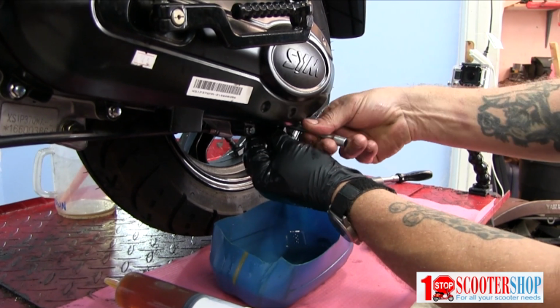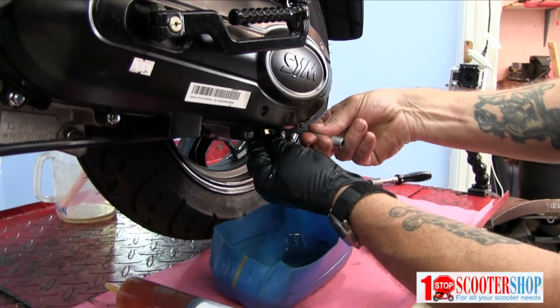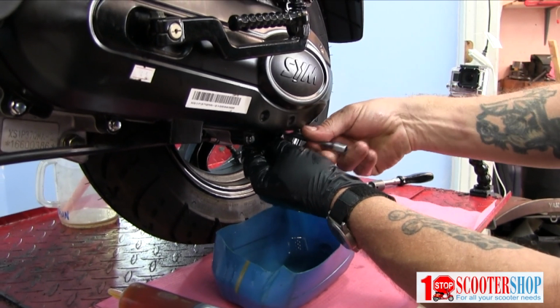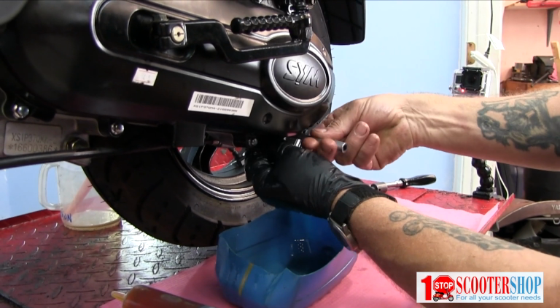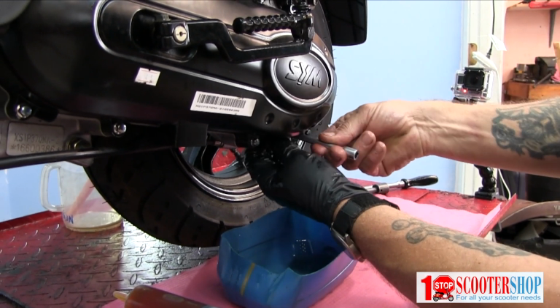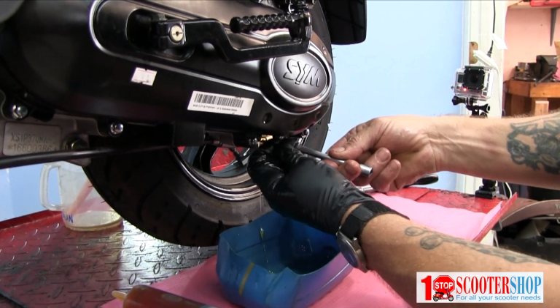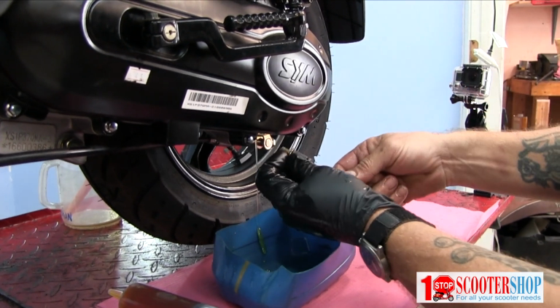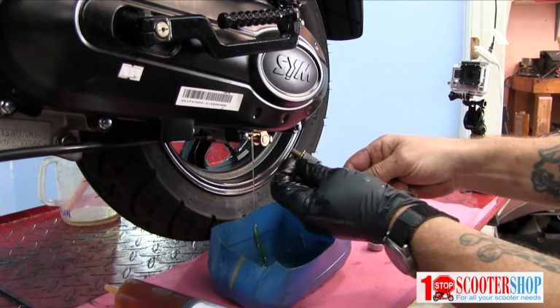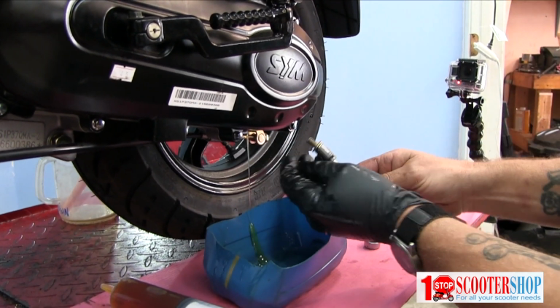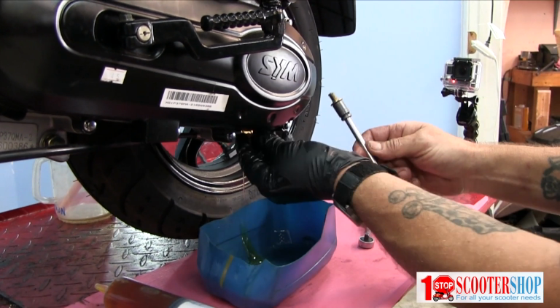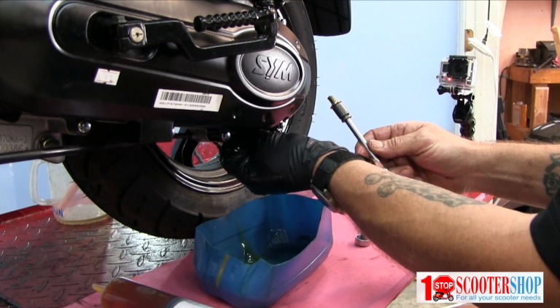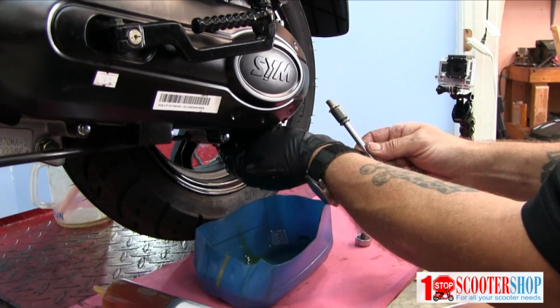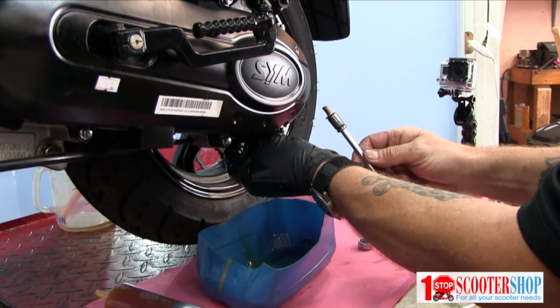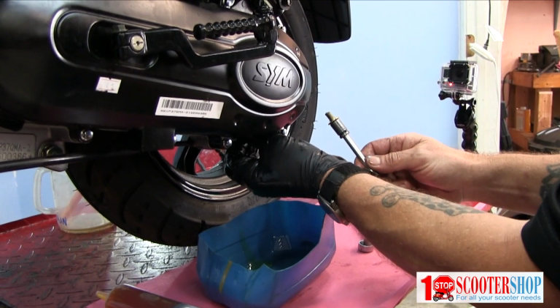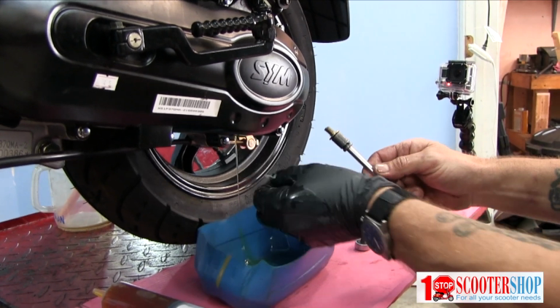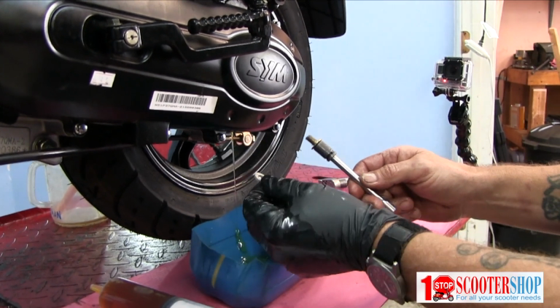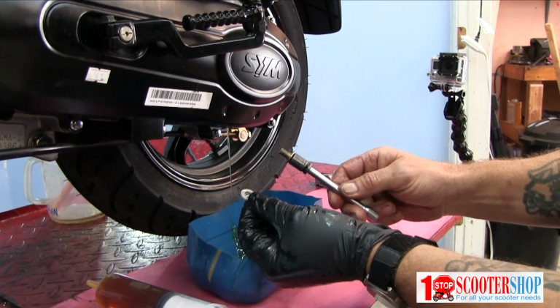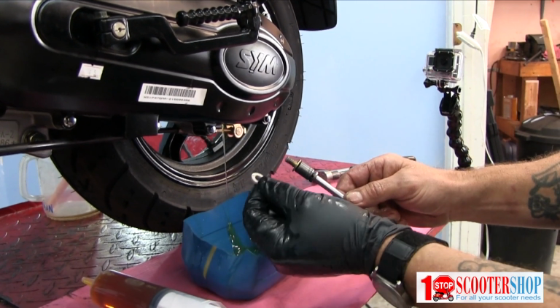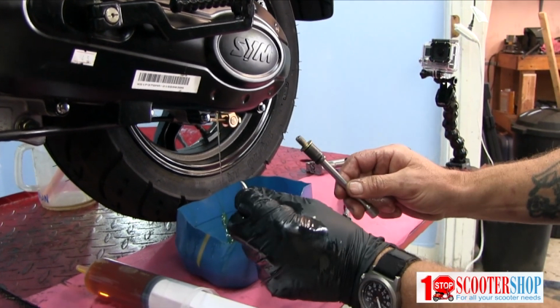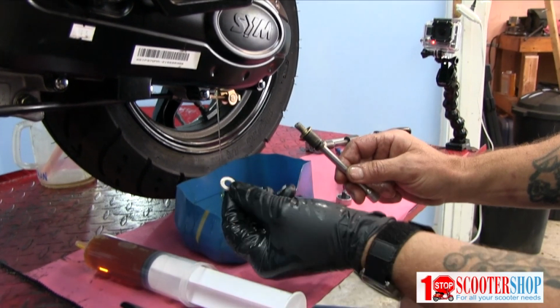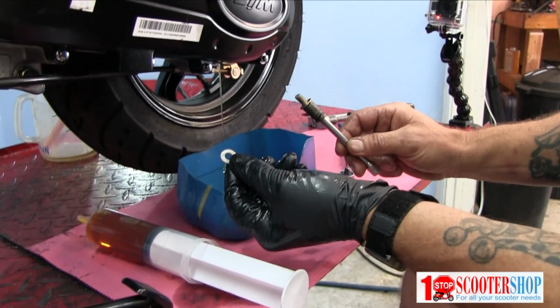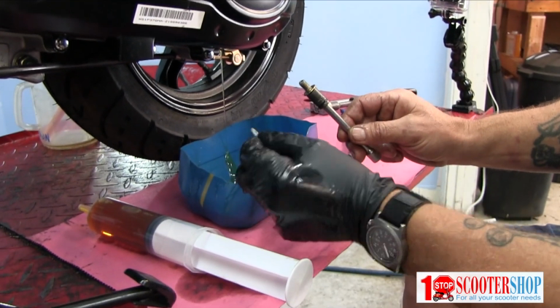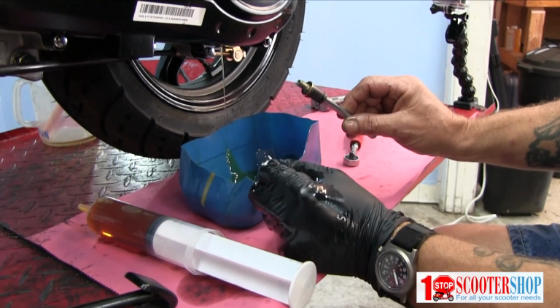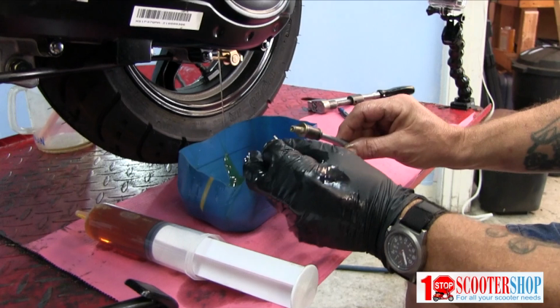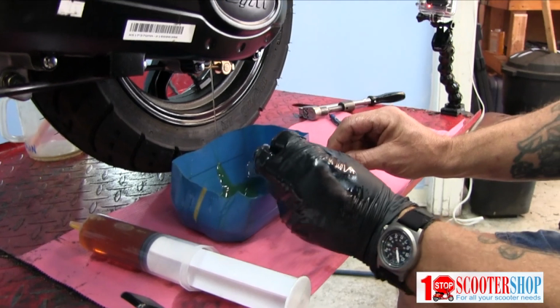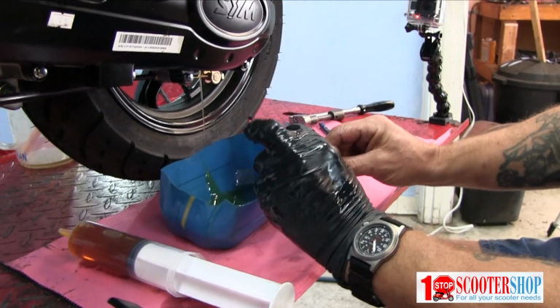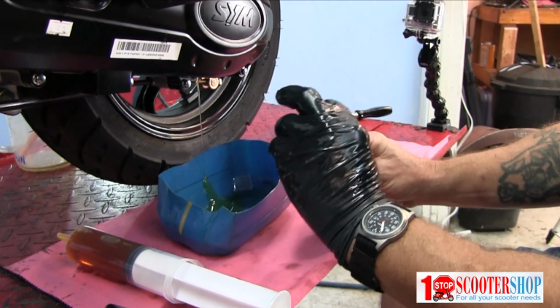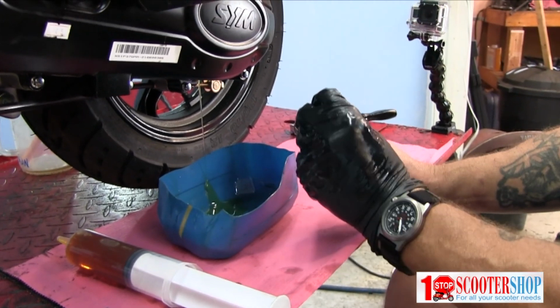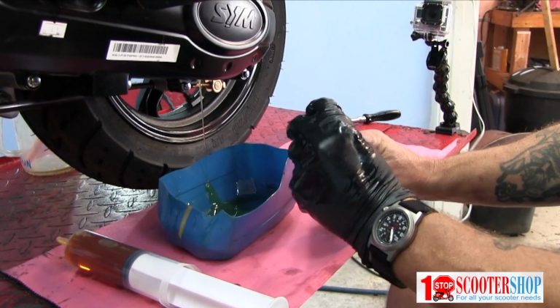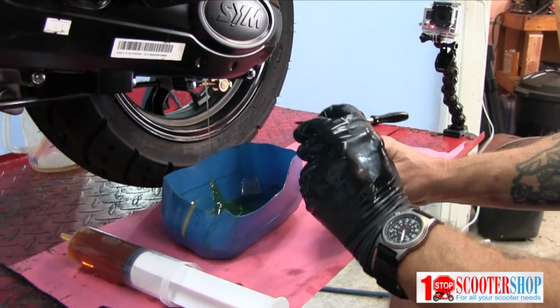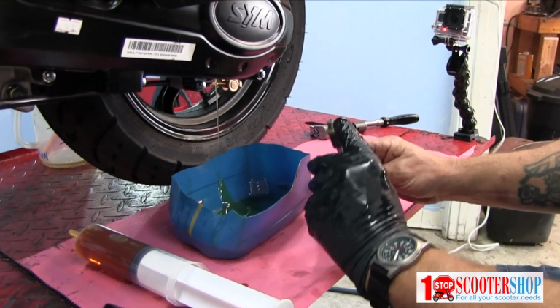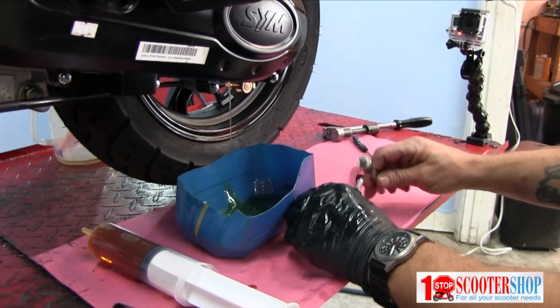It's just a smaller version of the engine oil plug with an aluminum washer. Inspecting the washer and the threads — everything looks good. It should reseal nicely.